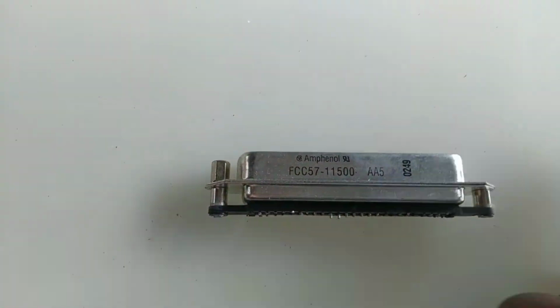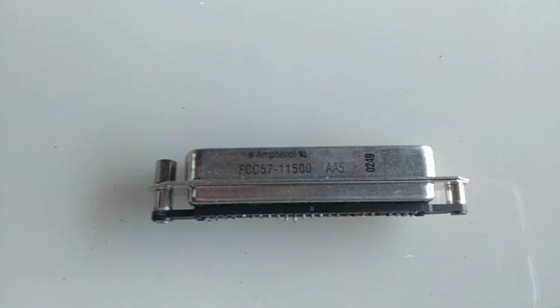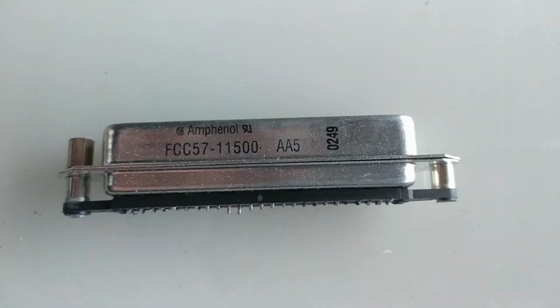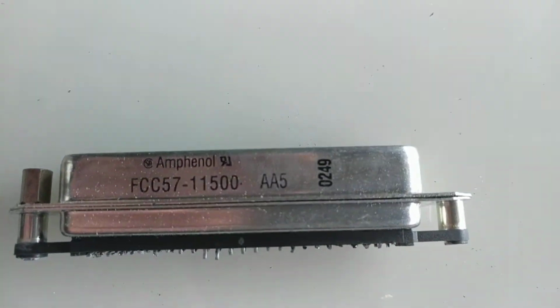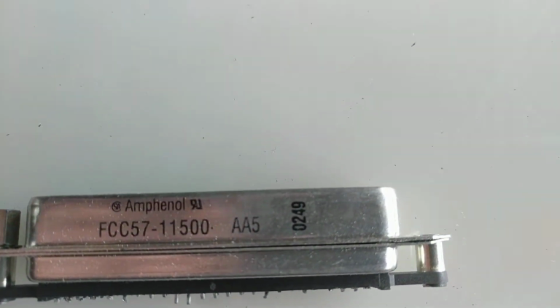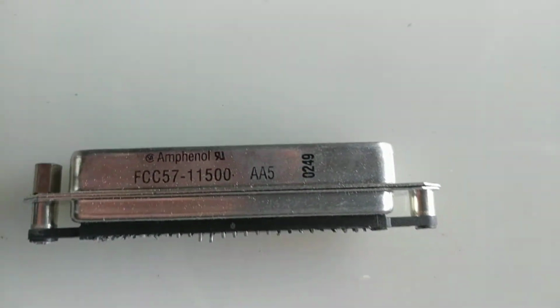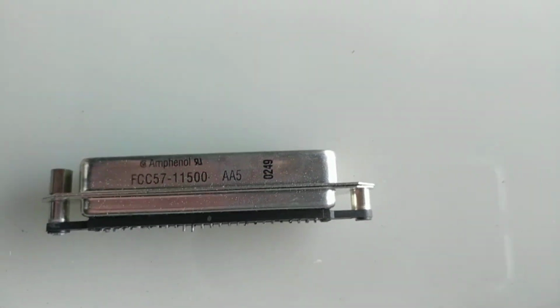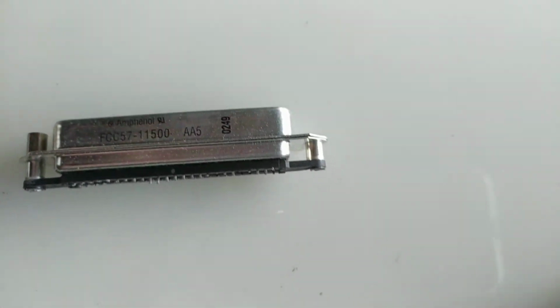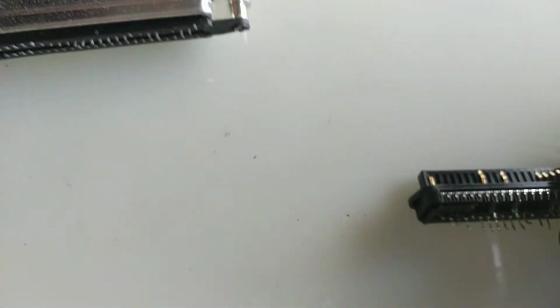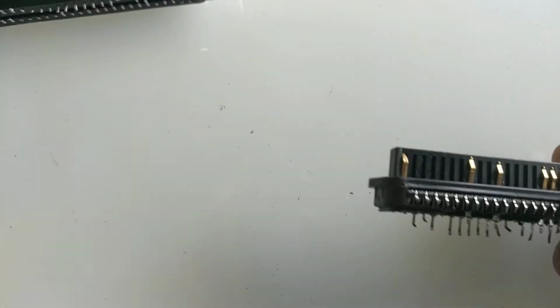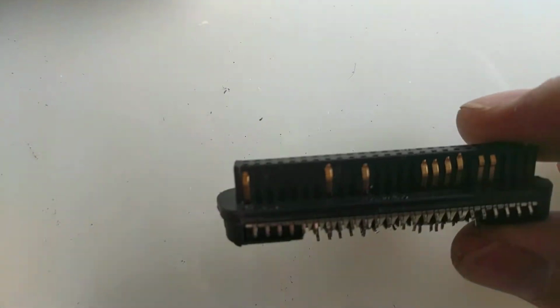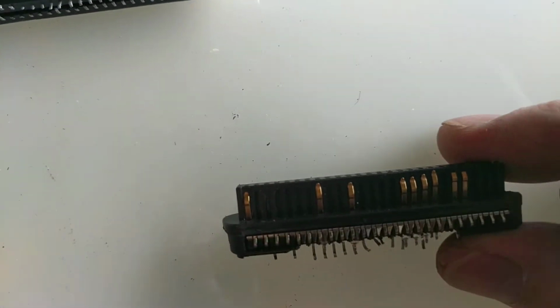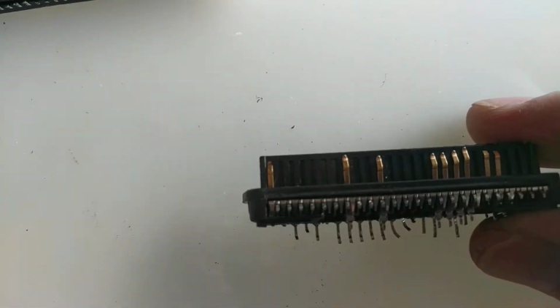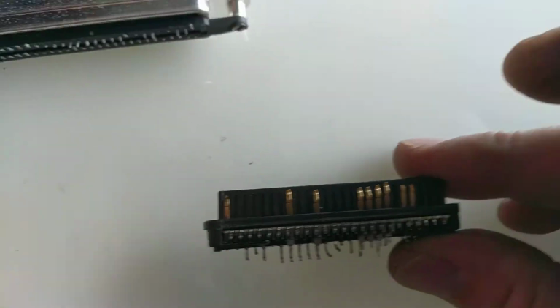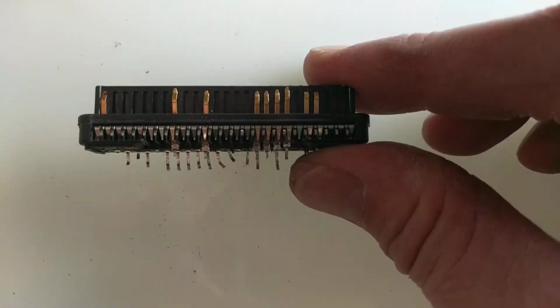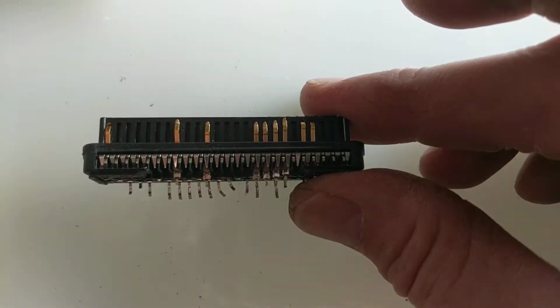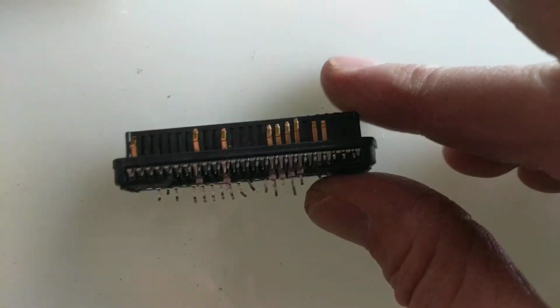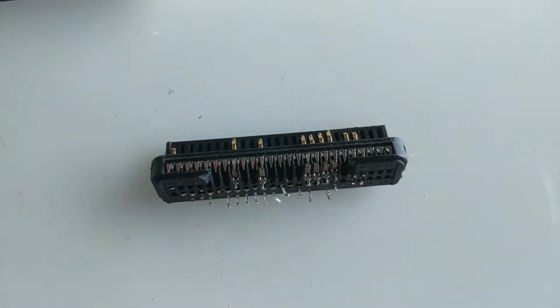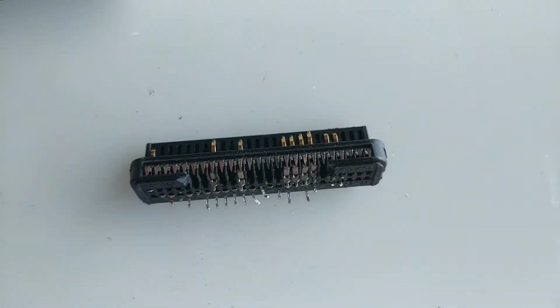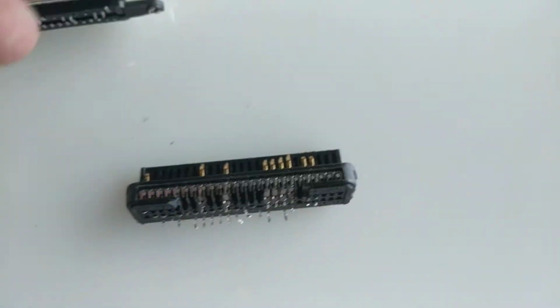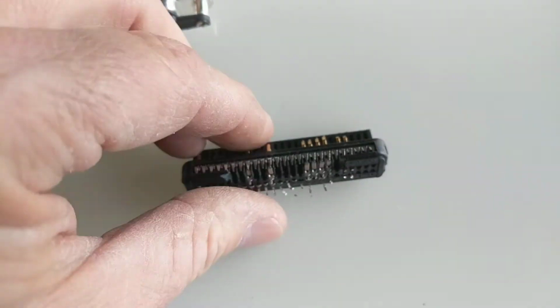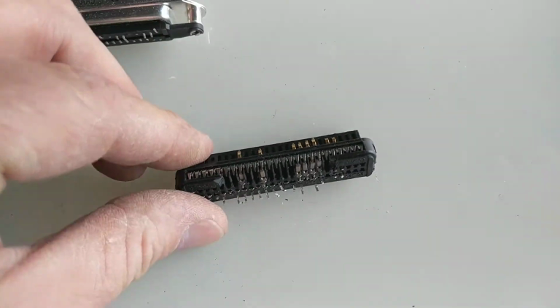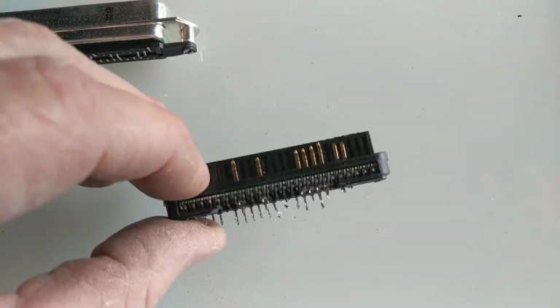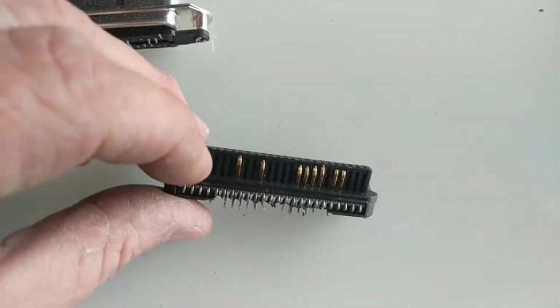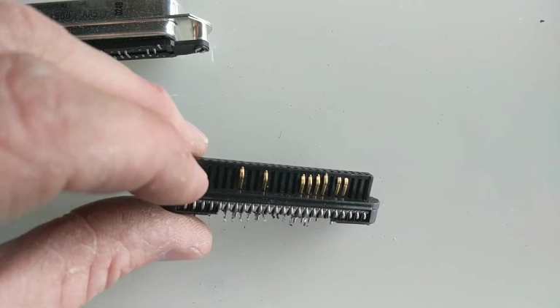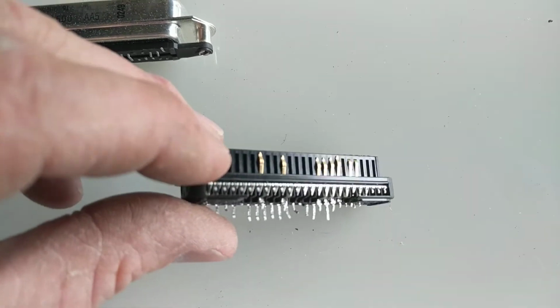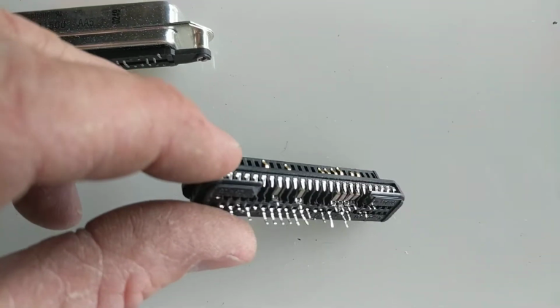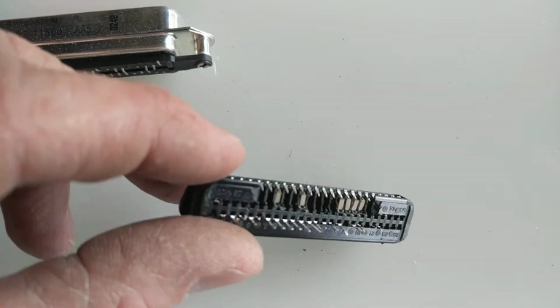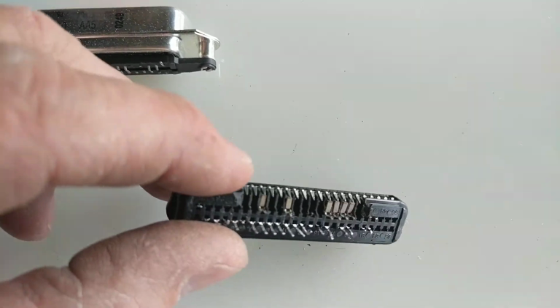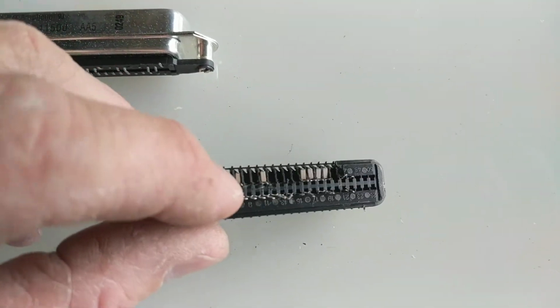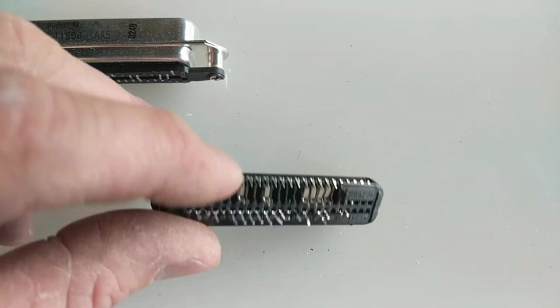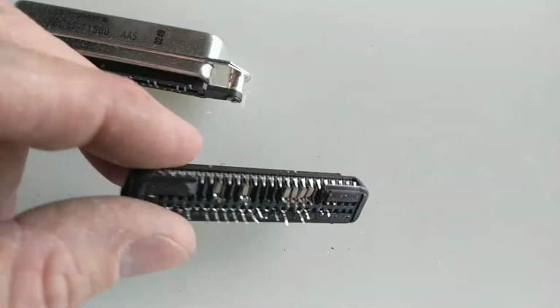Basically the pins come down — got a lot of shadow — but the pins come down and that's them right there.